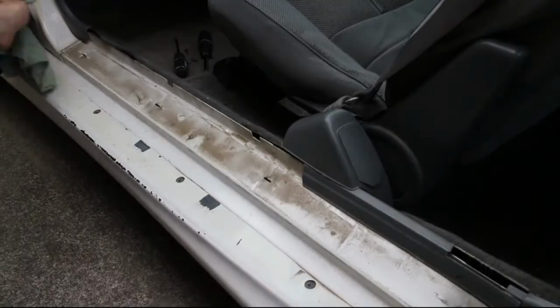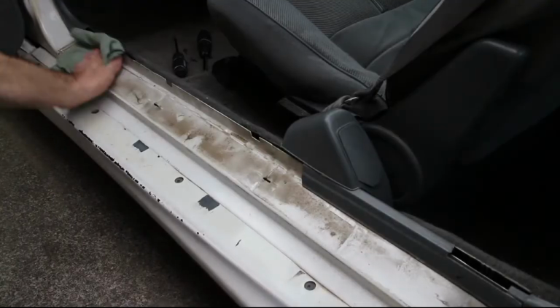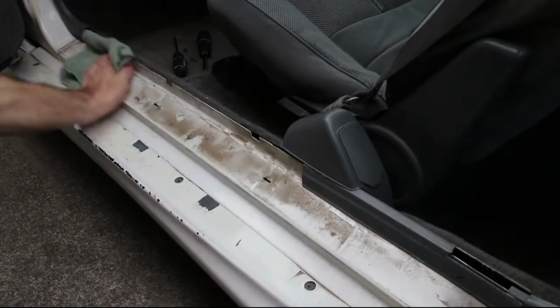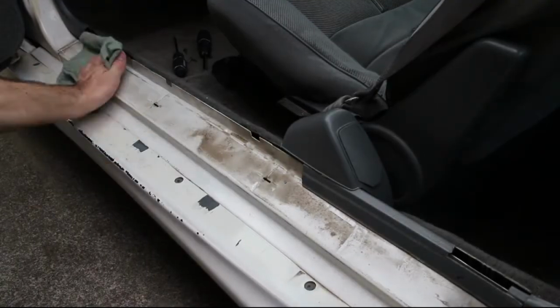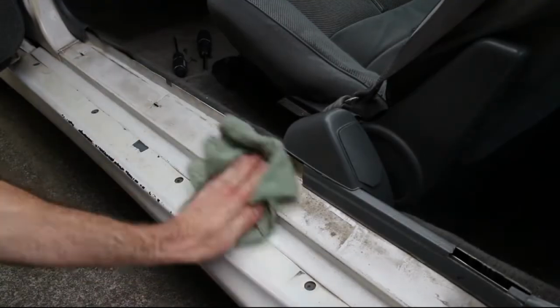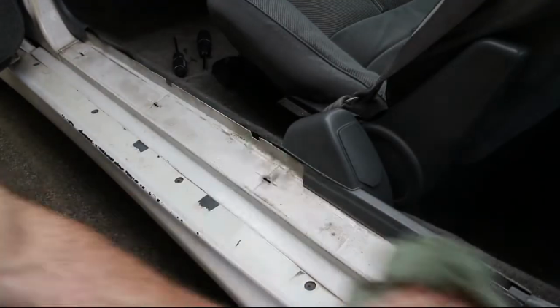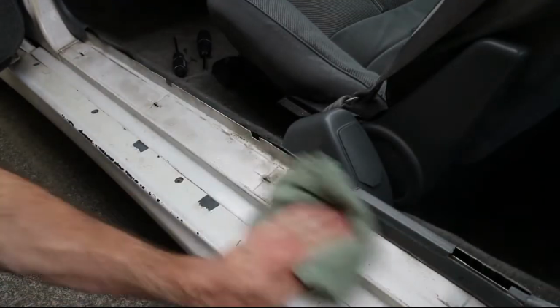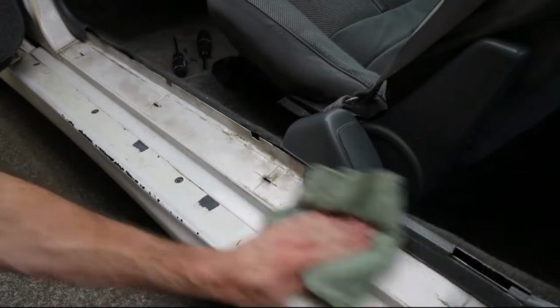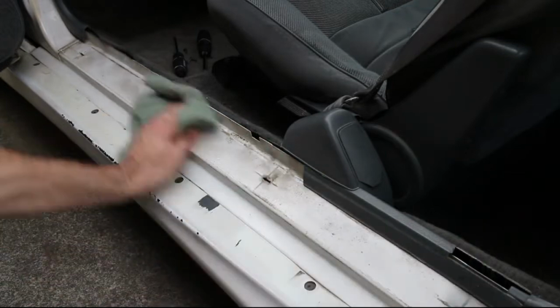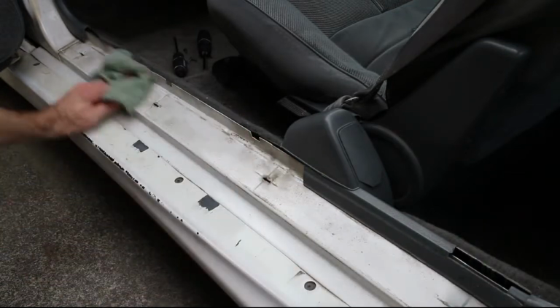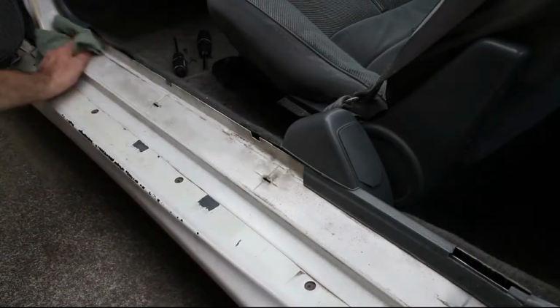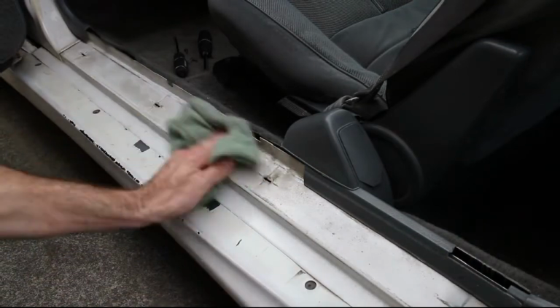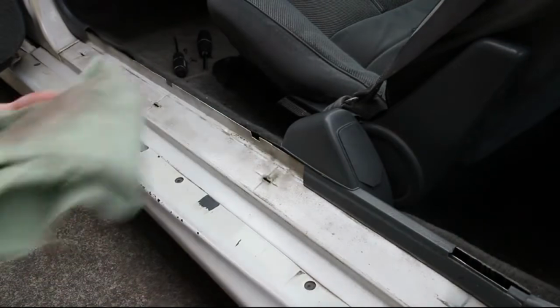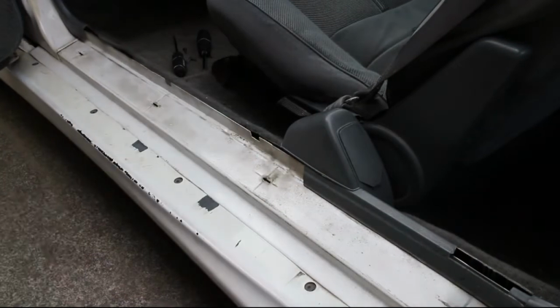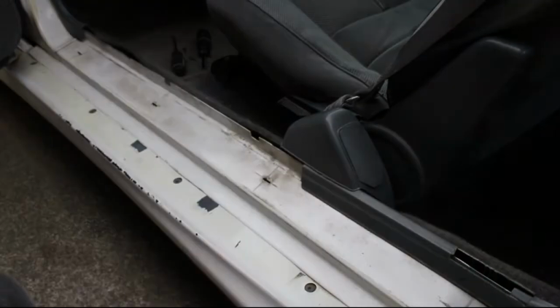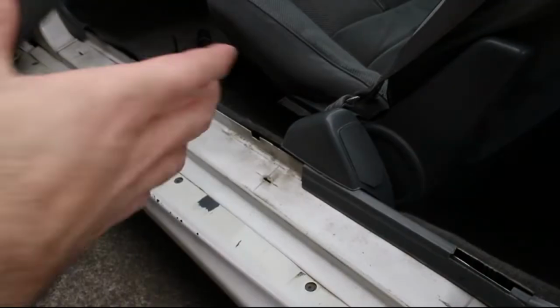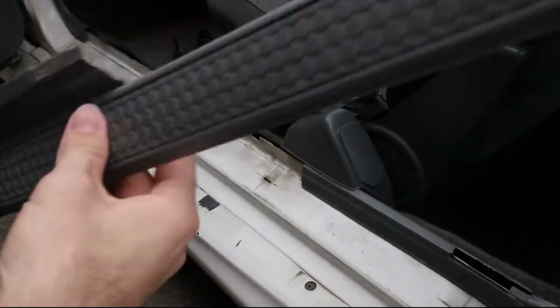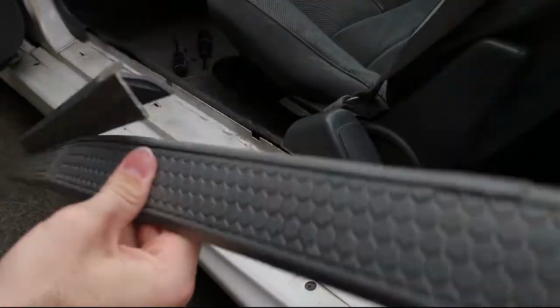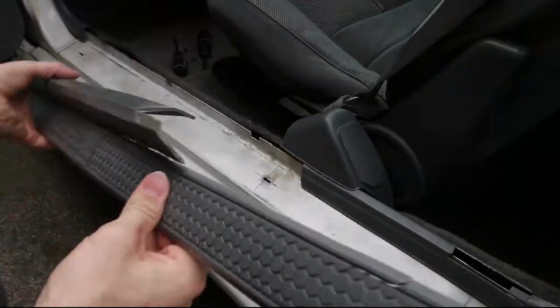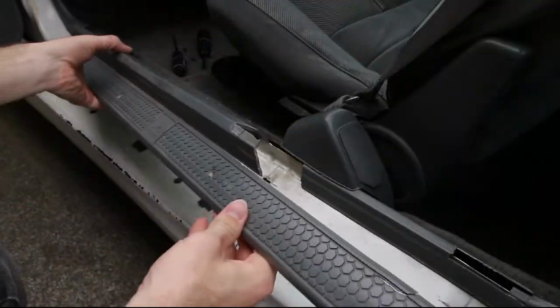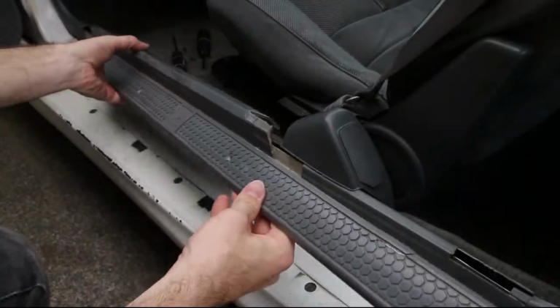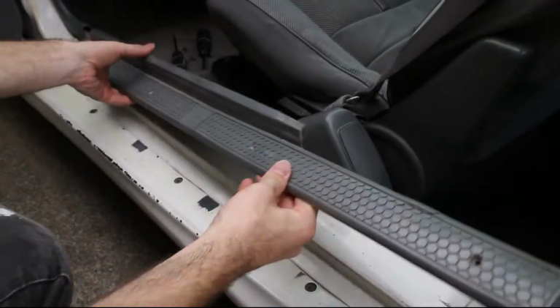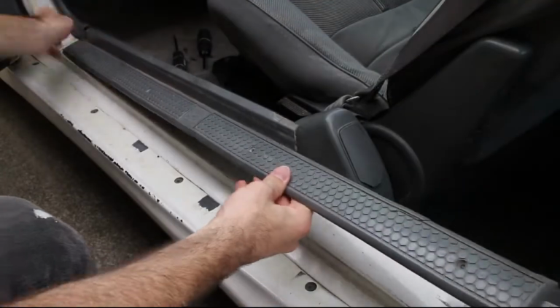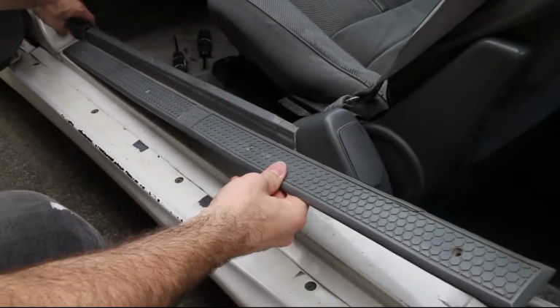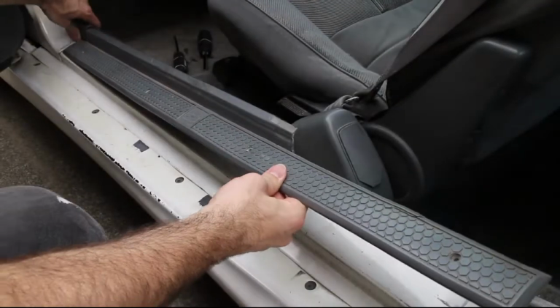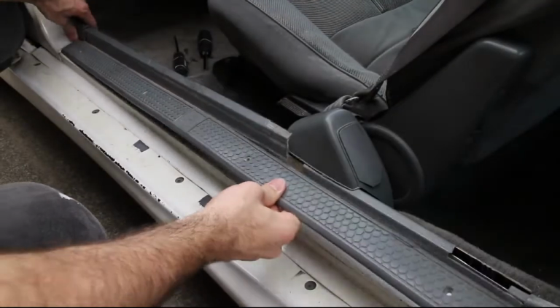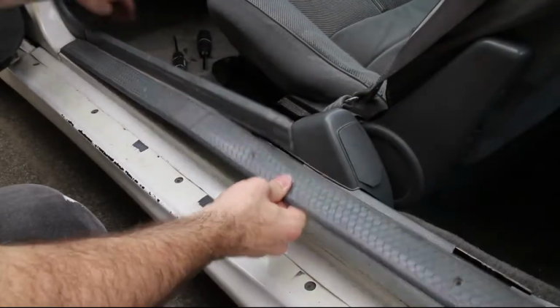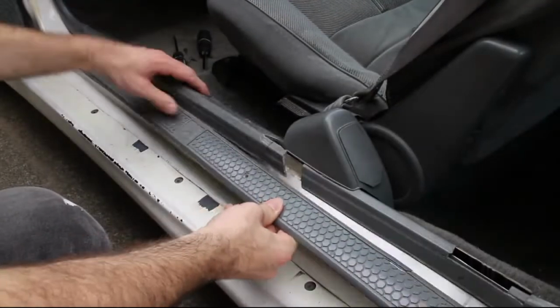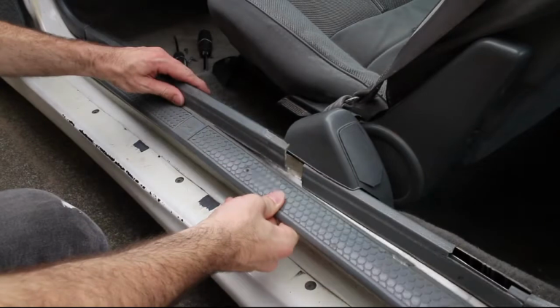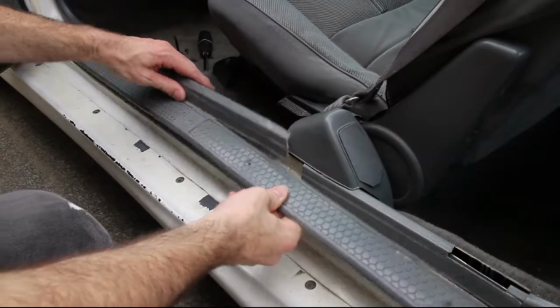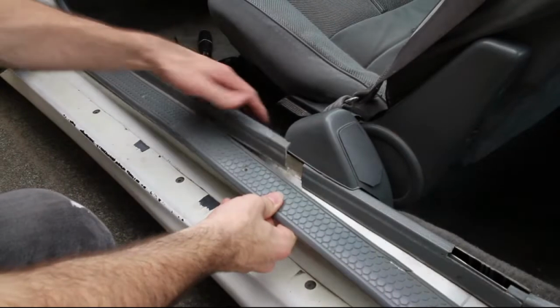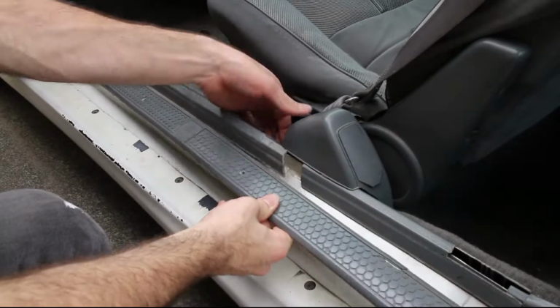Wipe off any dirt and debris that was underneath the trim, reinstall the trim, and then reinstall the Phillips head screws.